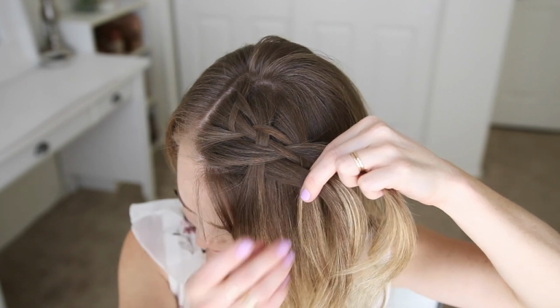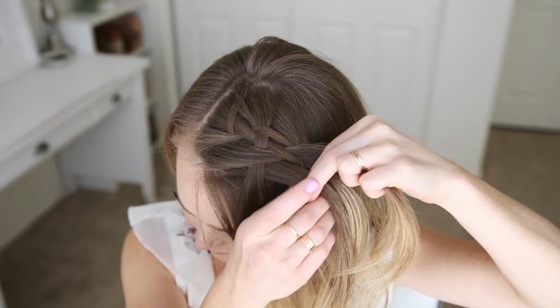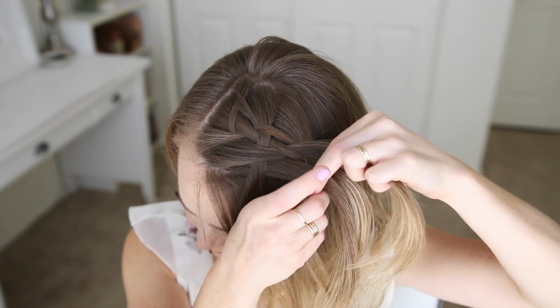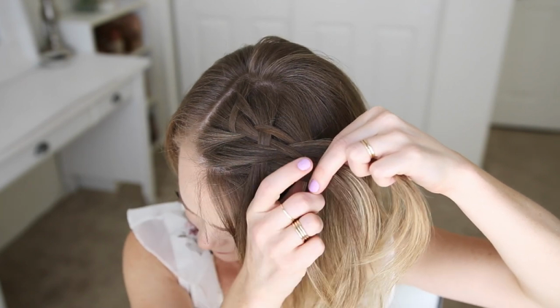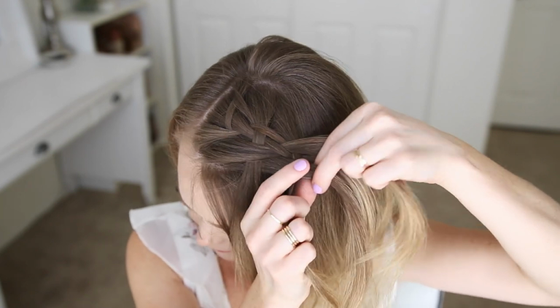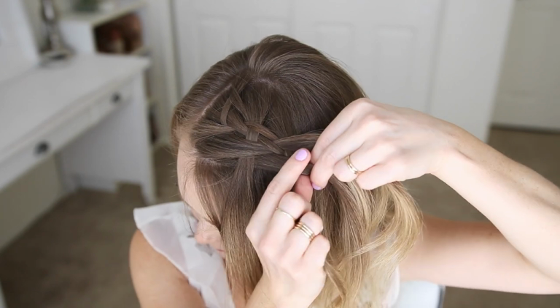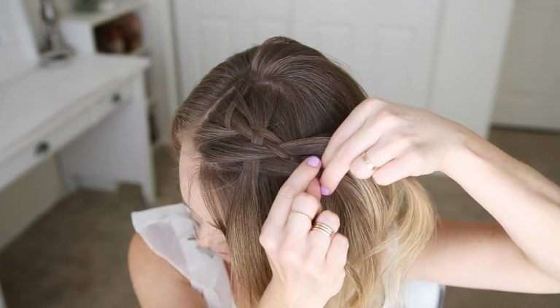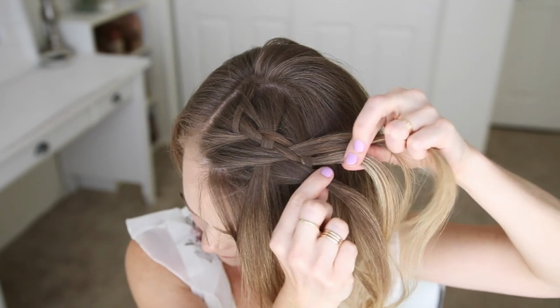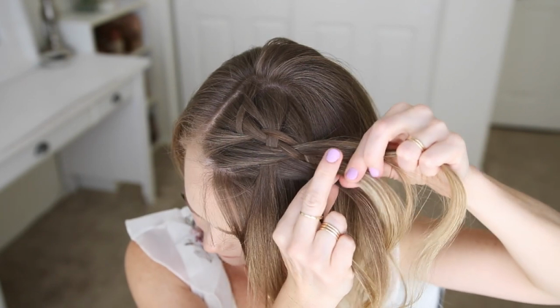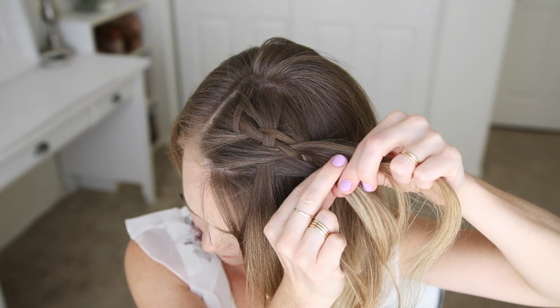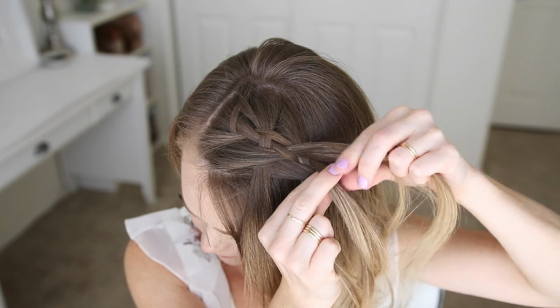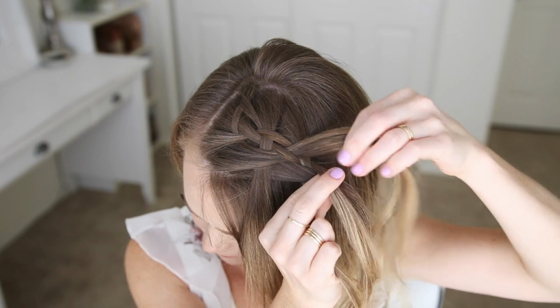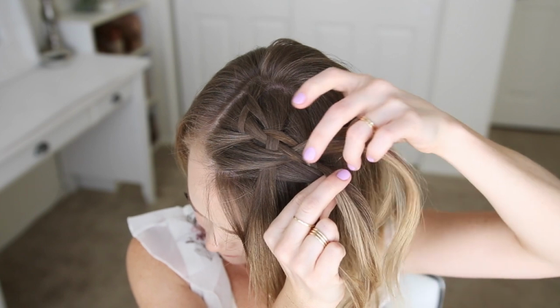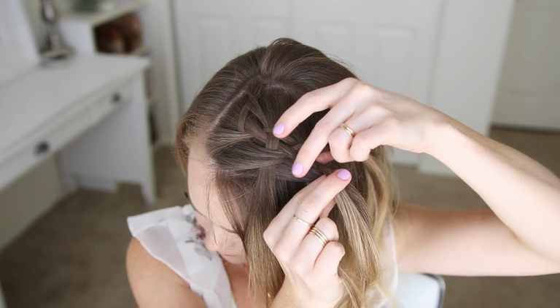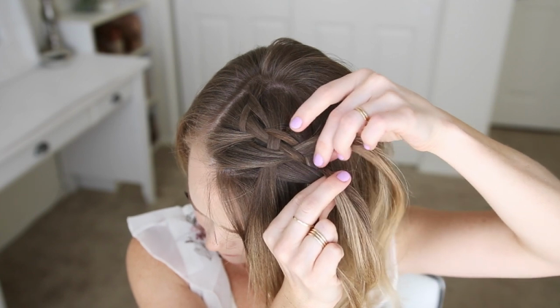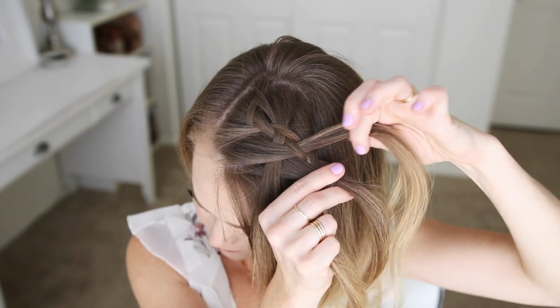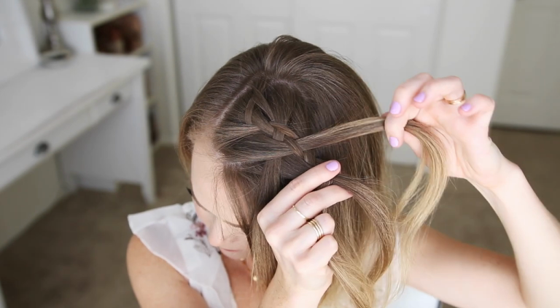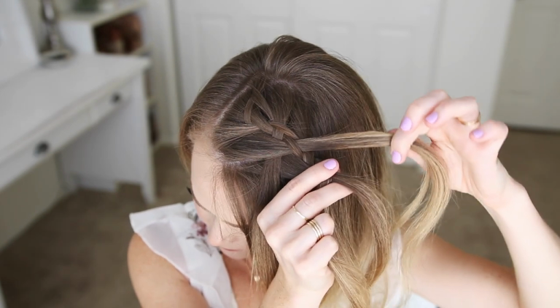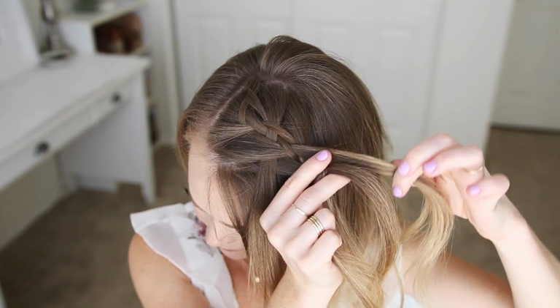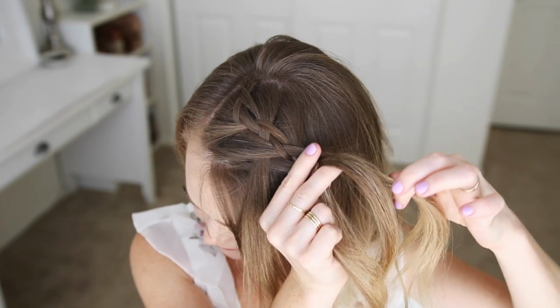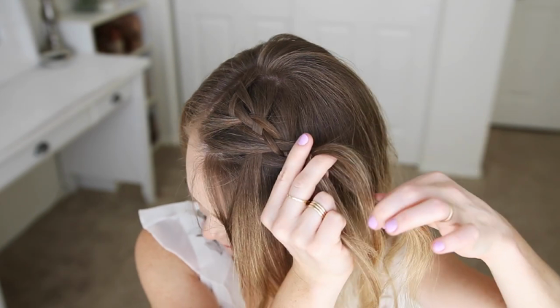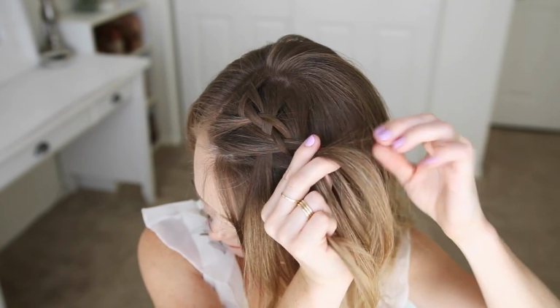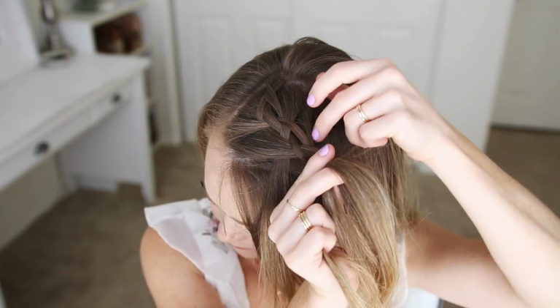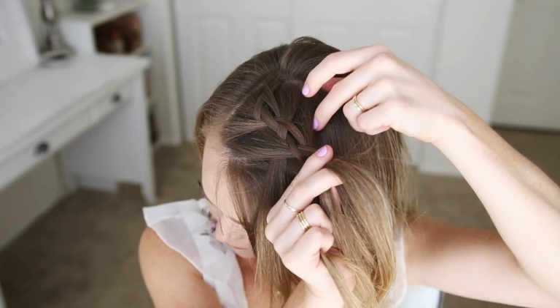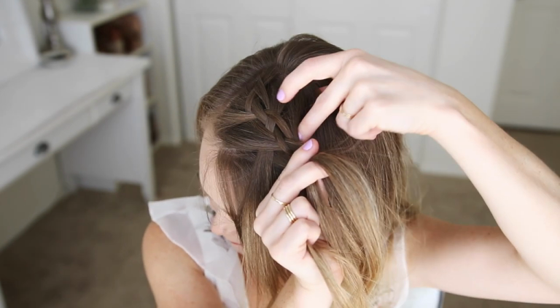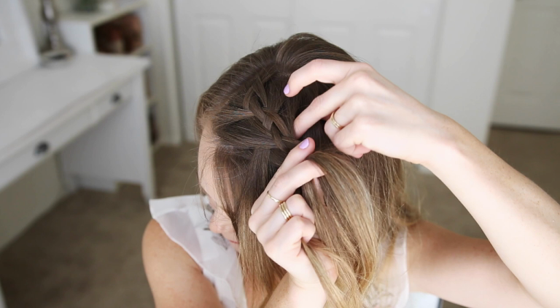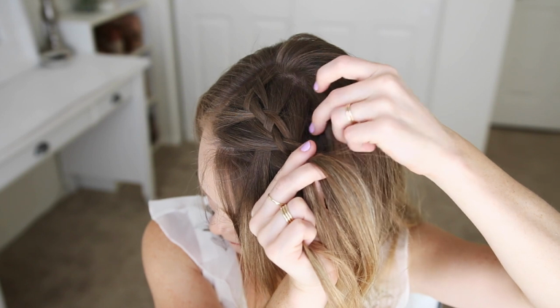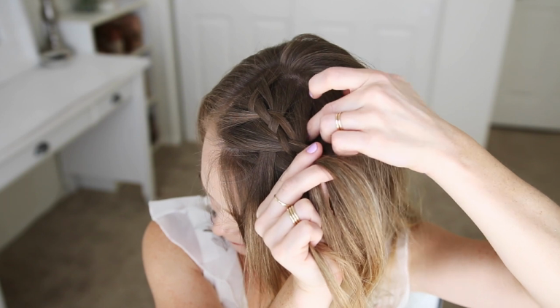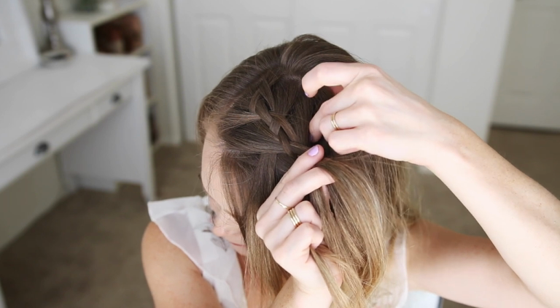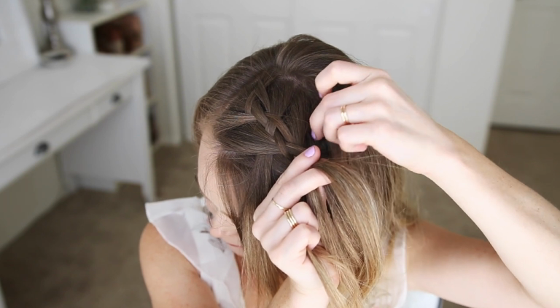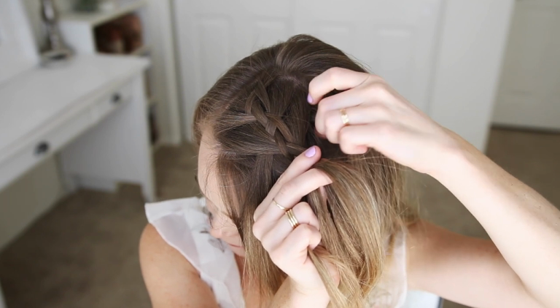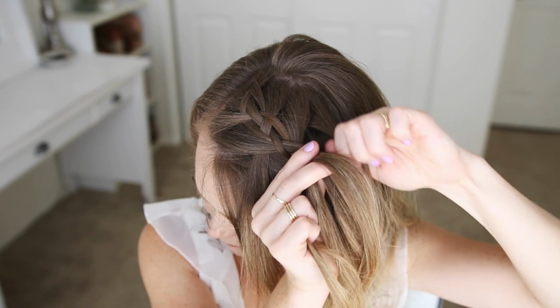To finish the set, I'm going to cross the third strand over the second strand. Now I'm just going to repeat those steps, continuing the four strand waterfall braid until I've dropped down four strands of hair.